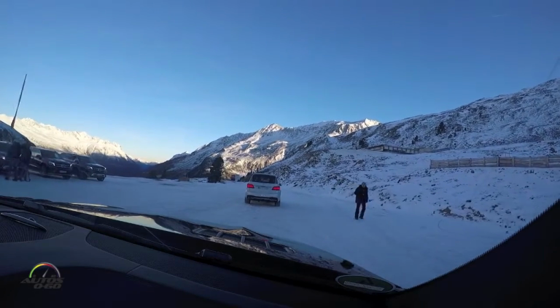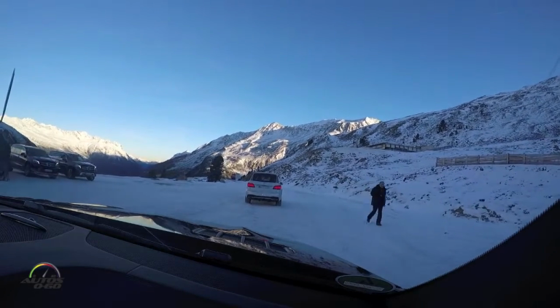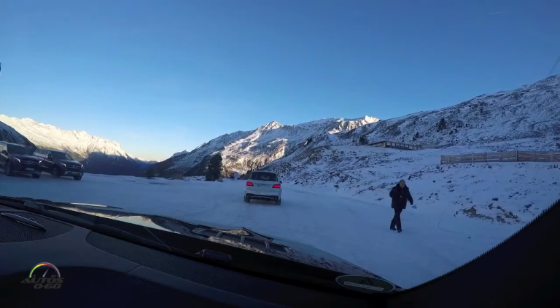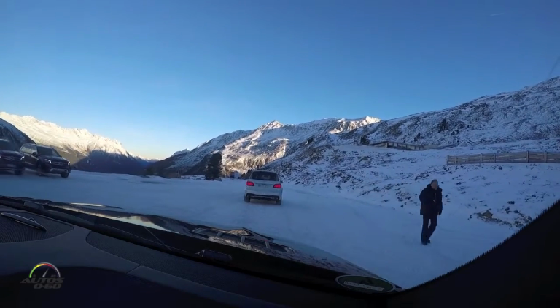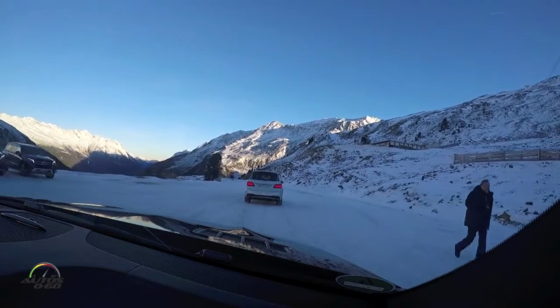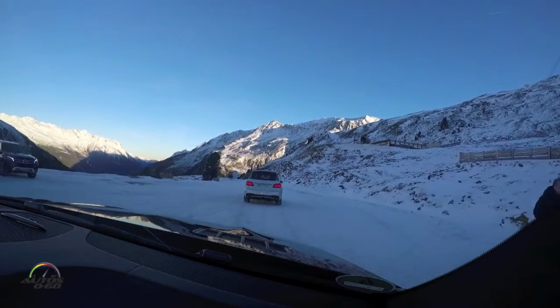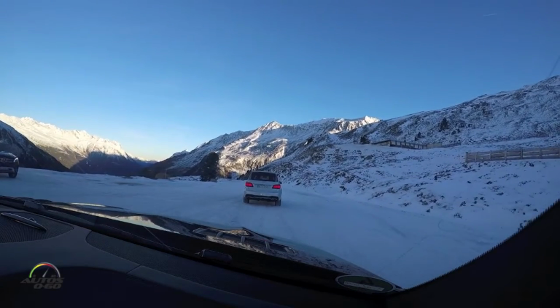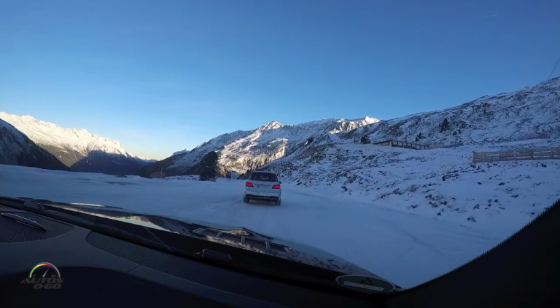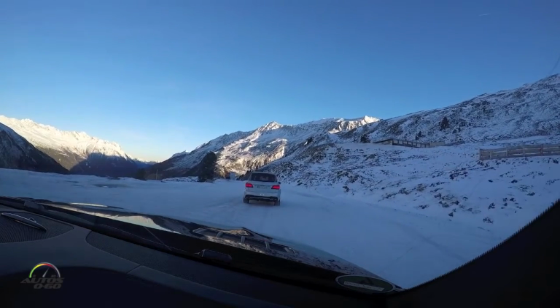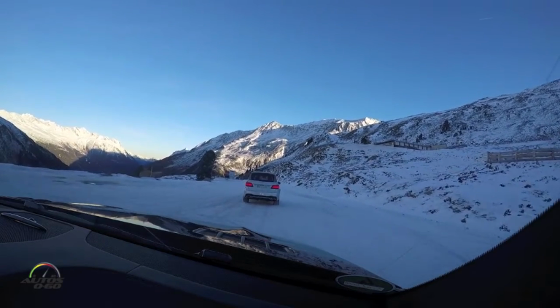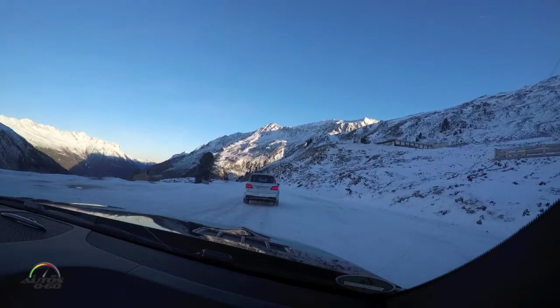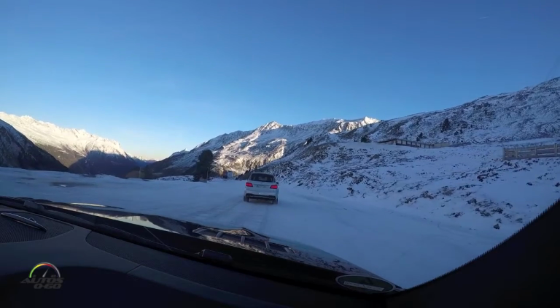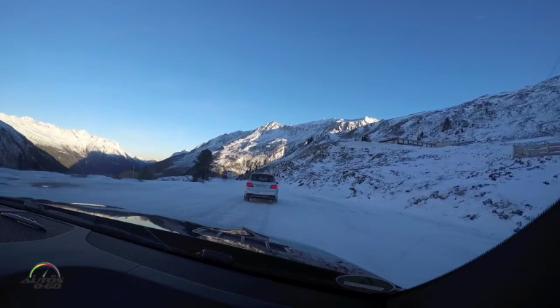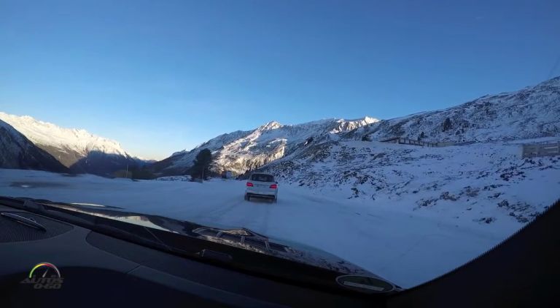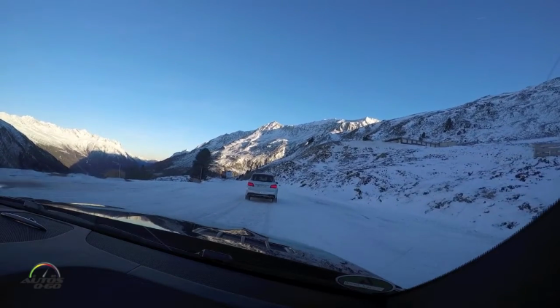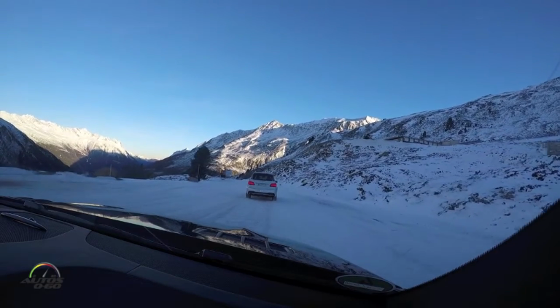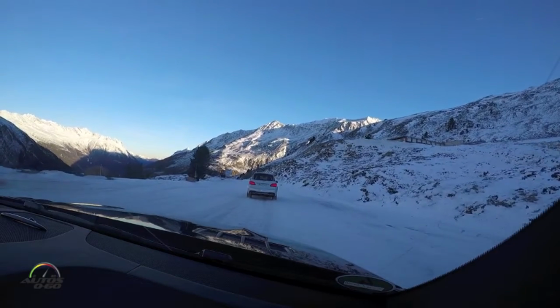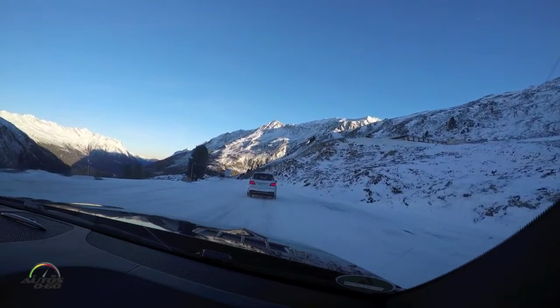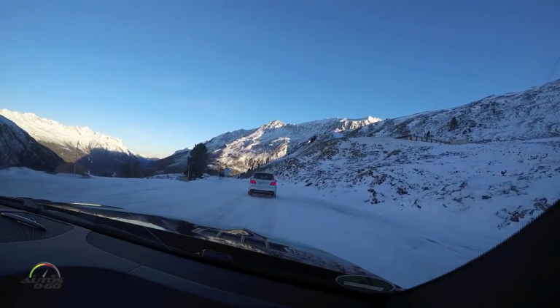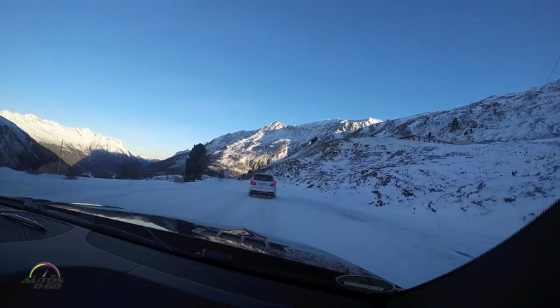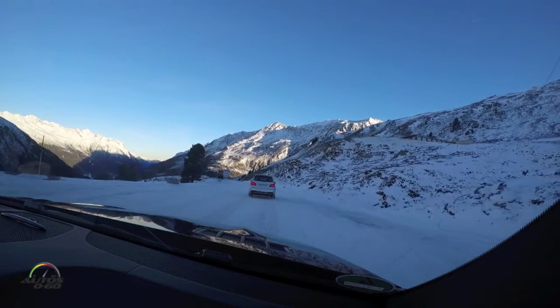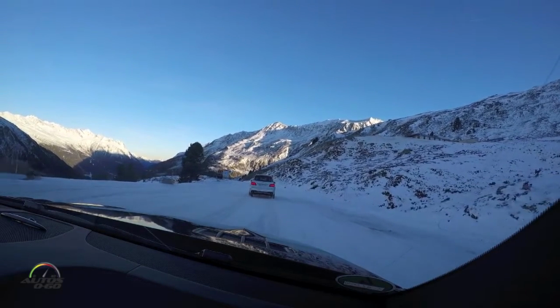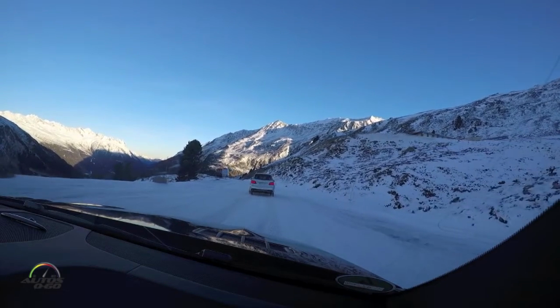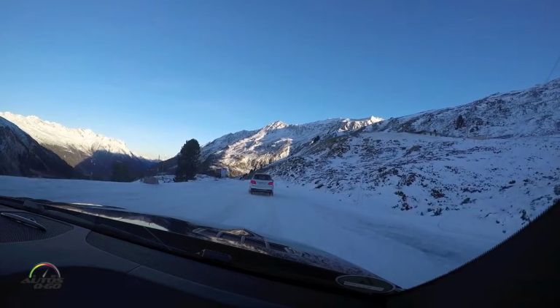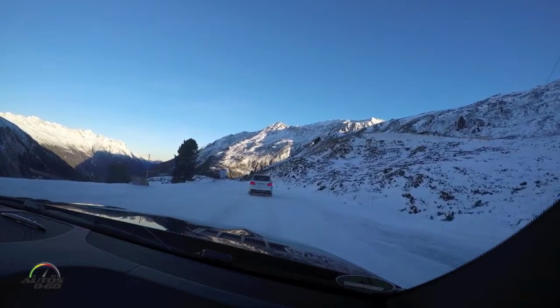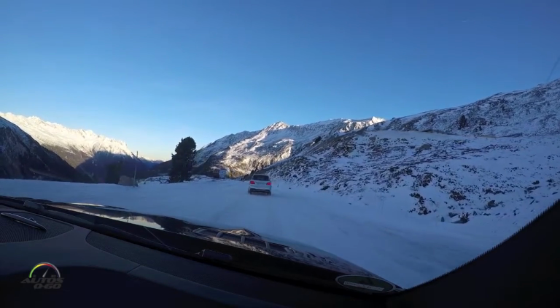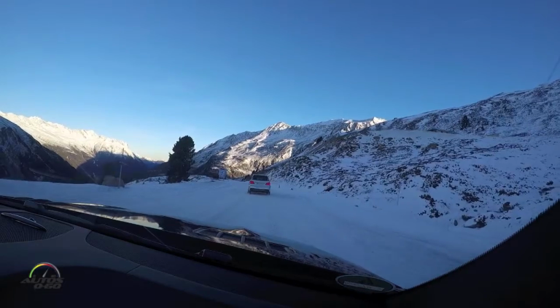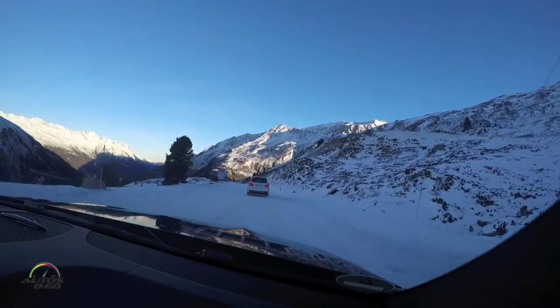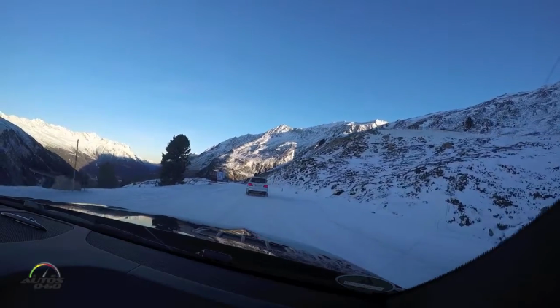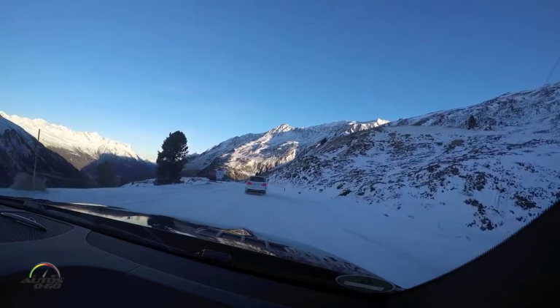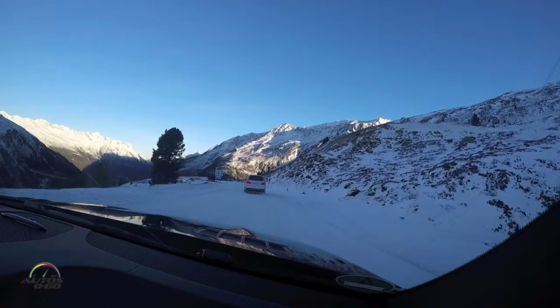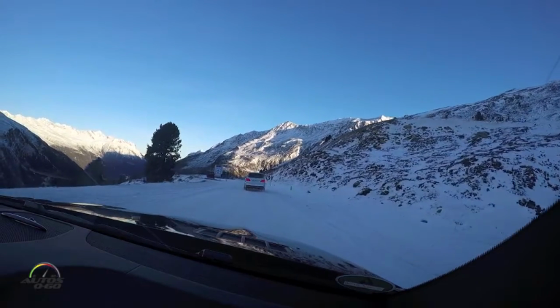As you can see, it's closed for public traffic. Power advantage. In the beginning it looked not nice because it's covered by snow, but later we left different conditions.